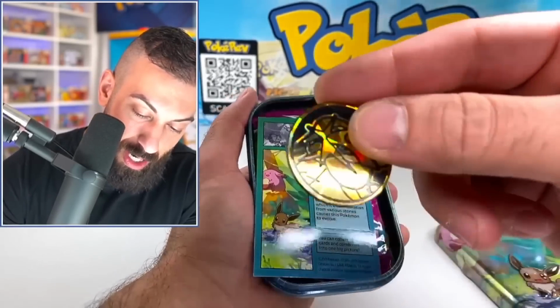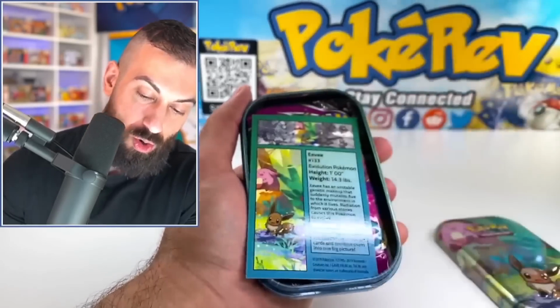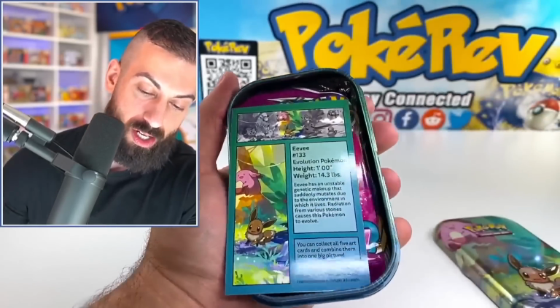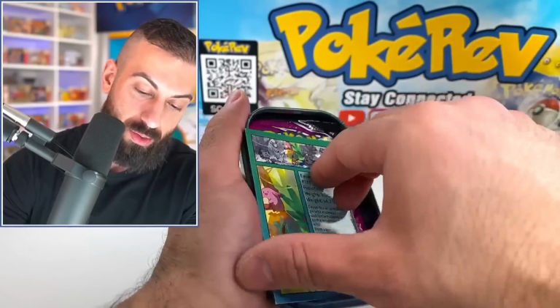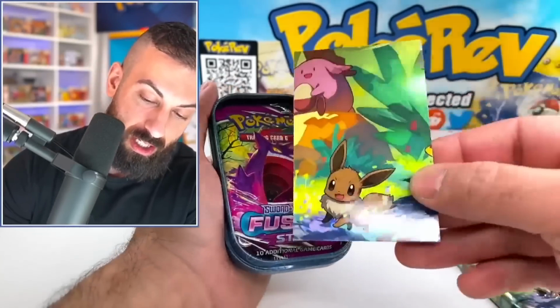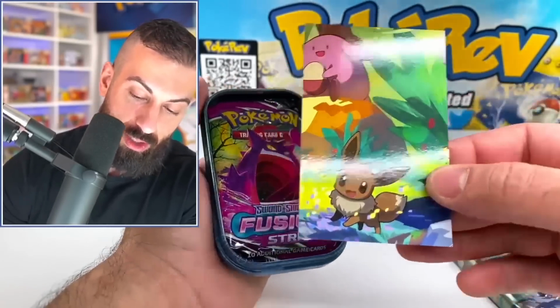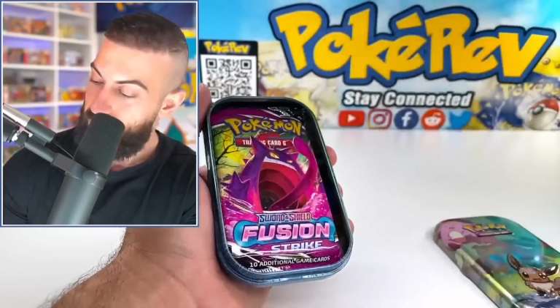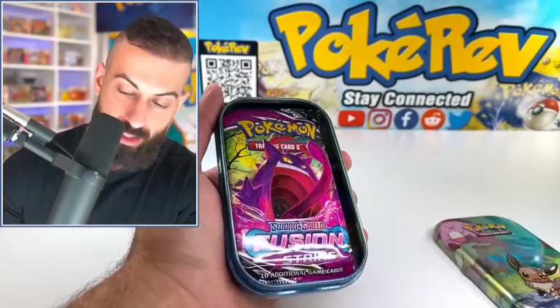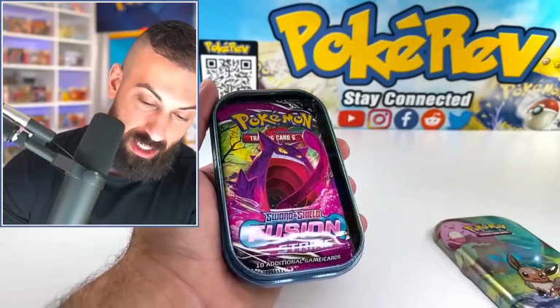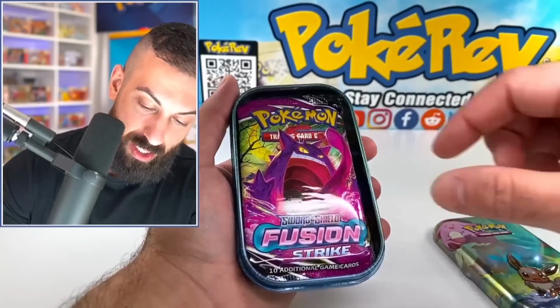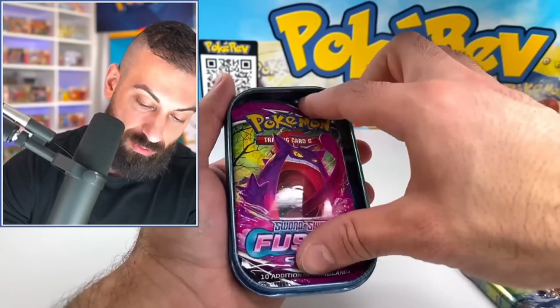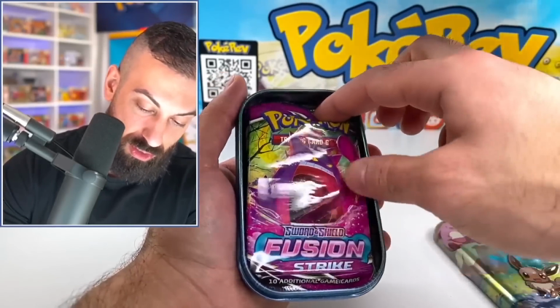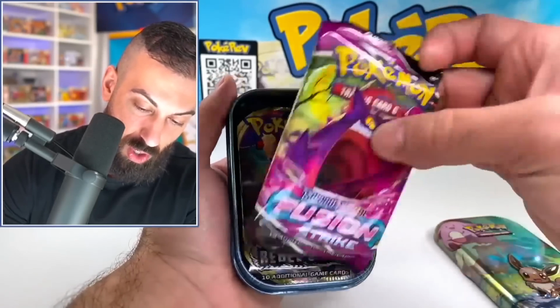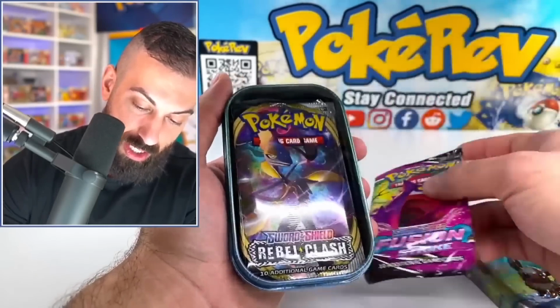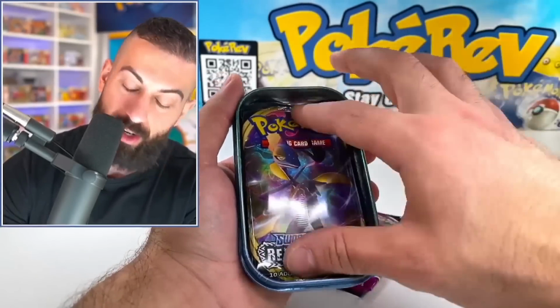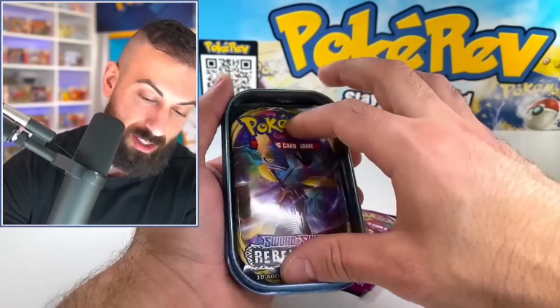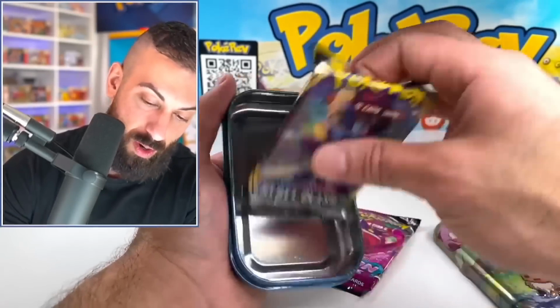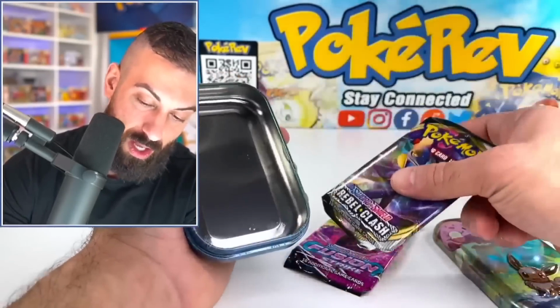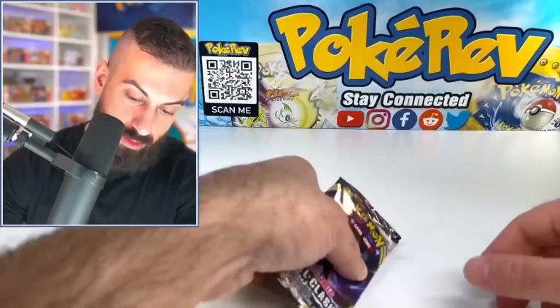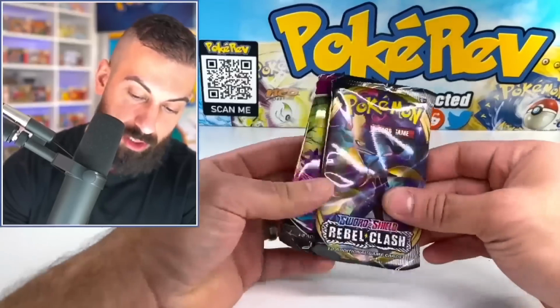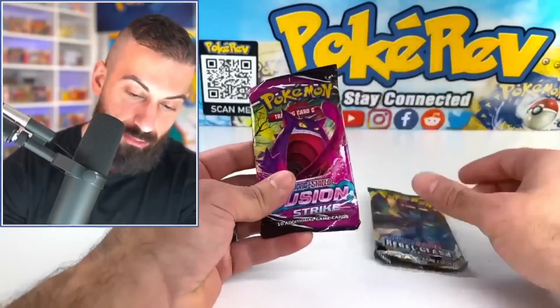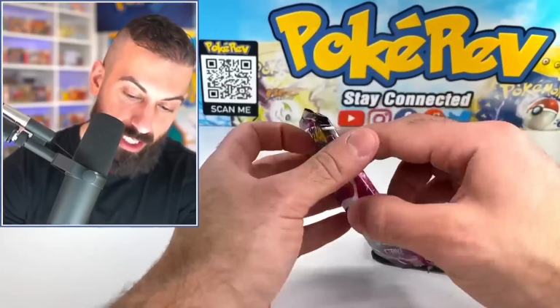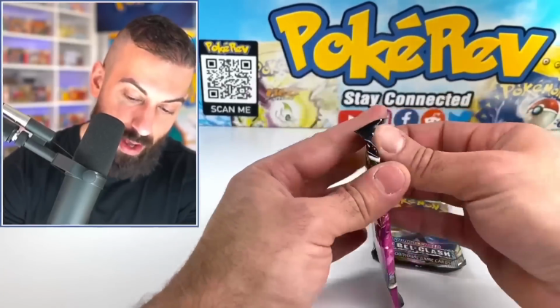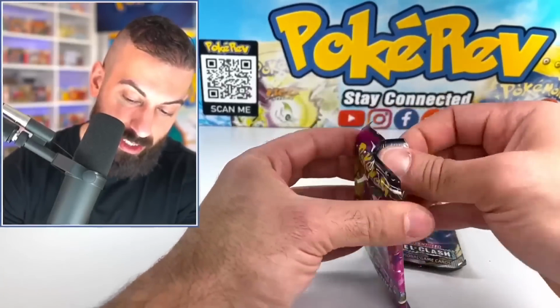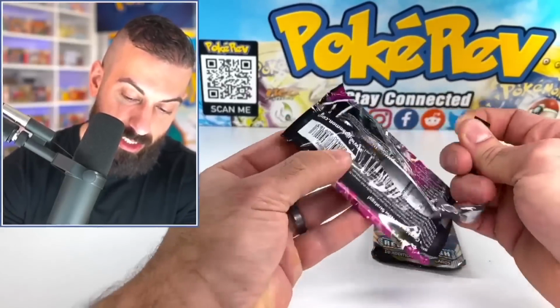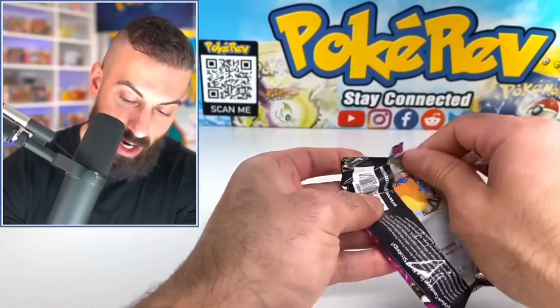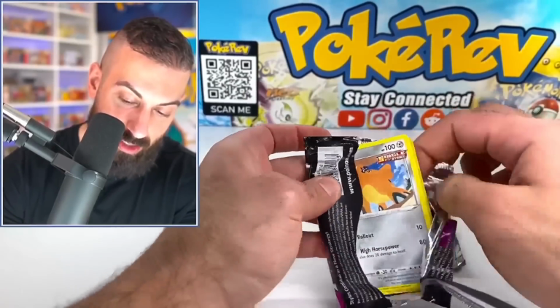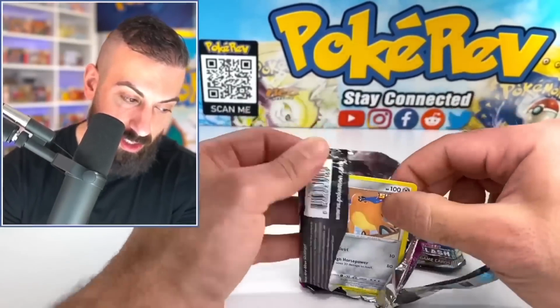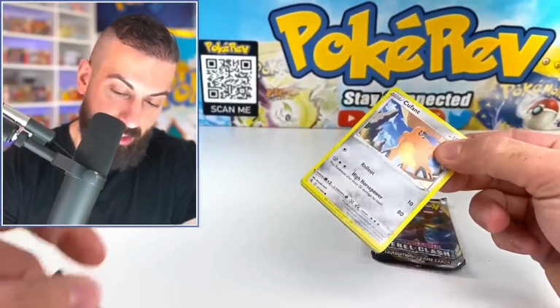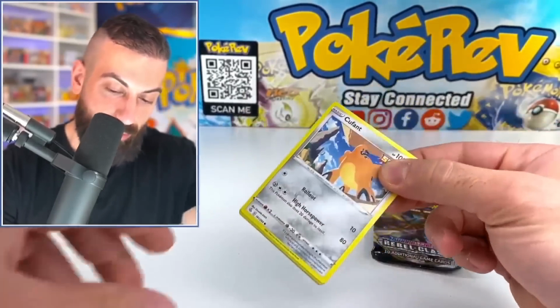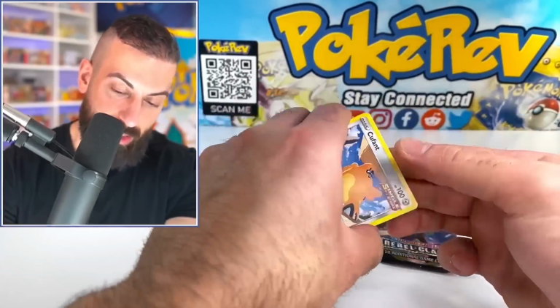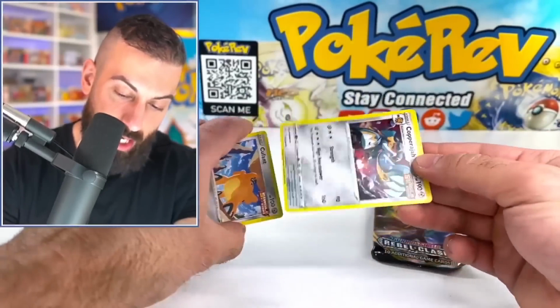So we got the coin, we got our Eevee, and then we get Fusion Strike and another Rebel Clash. Definitely not 2019.